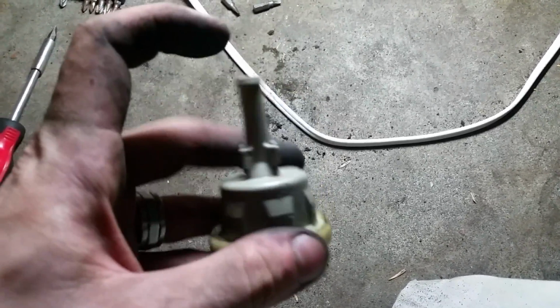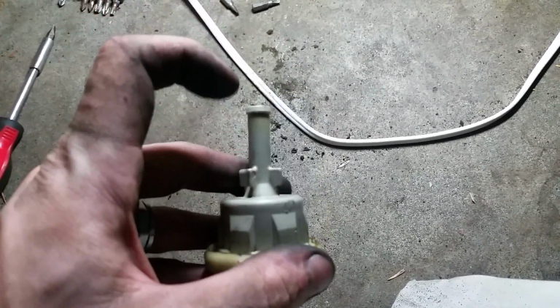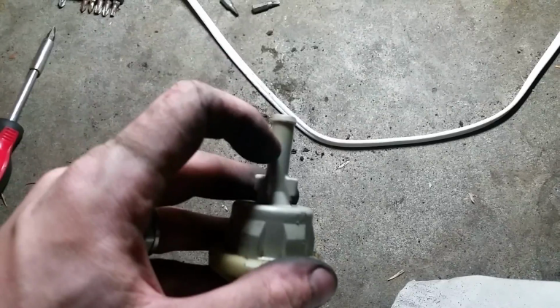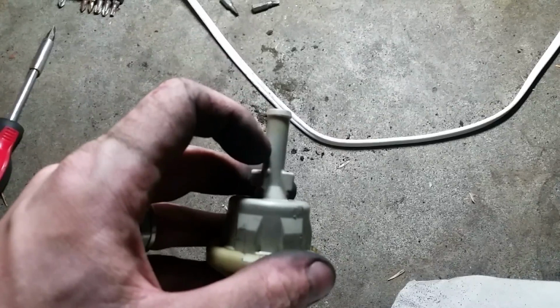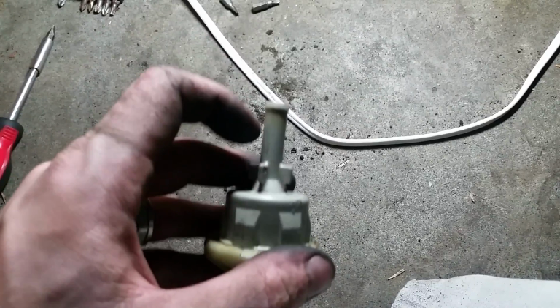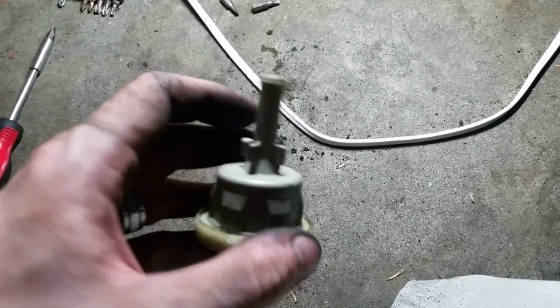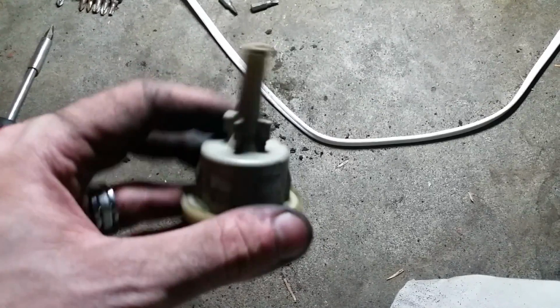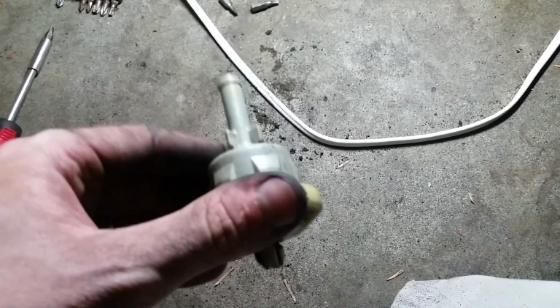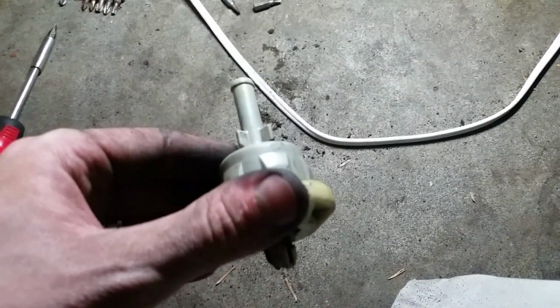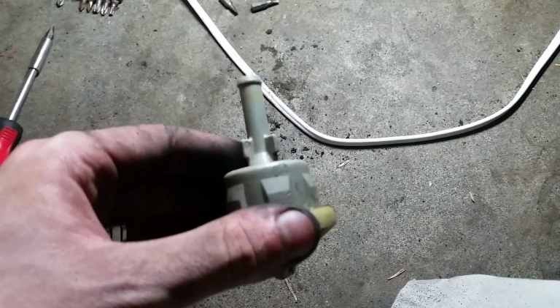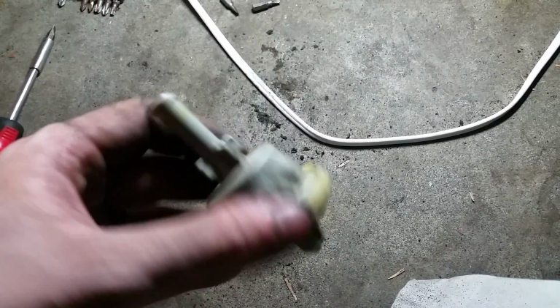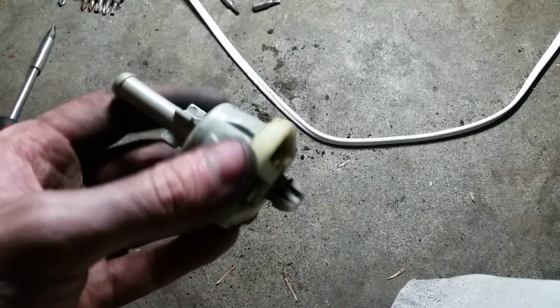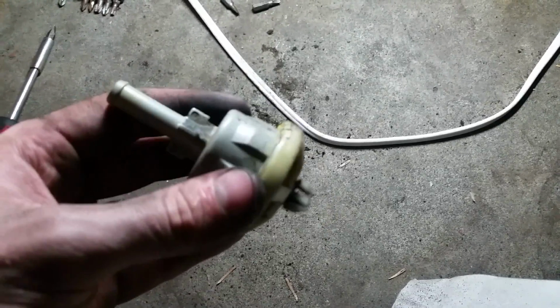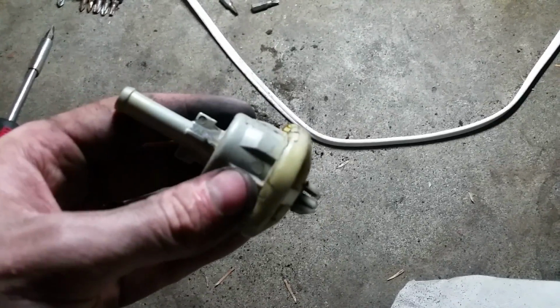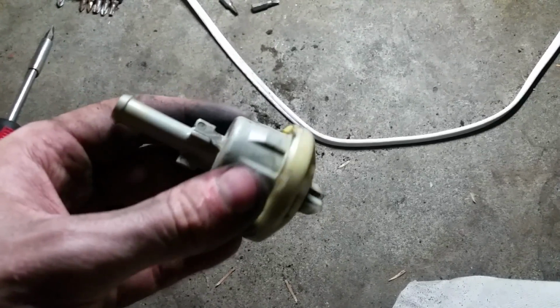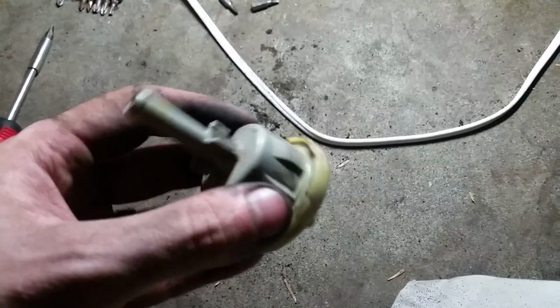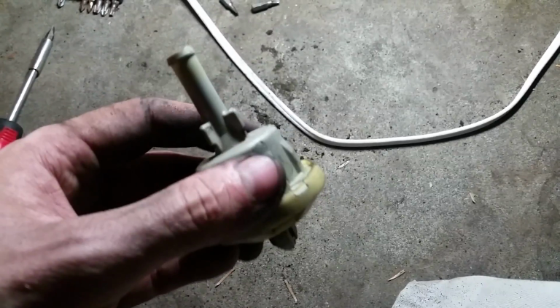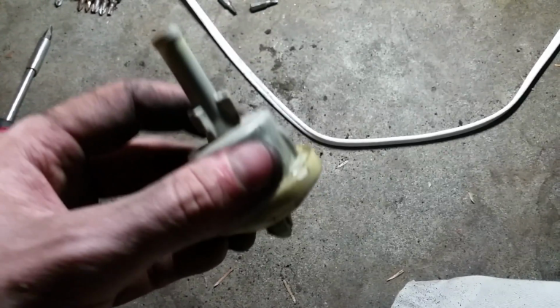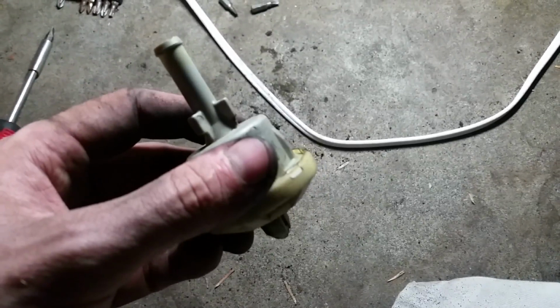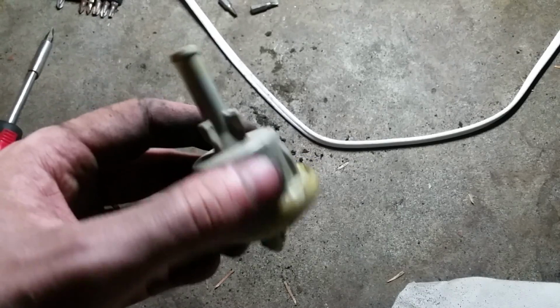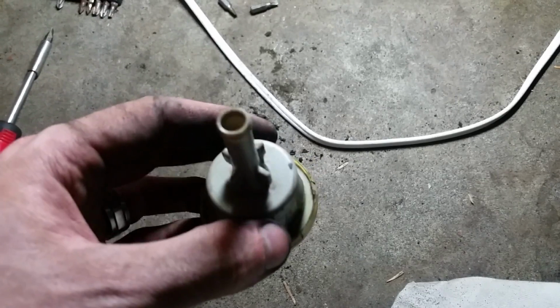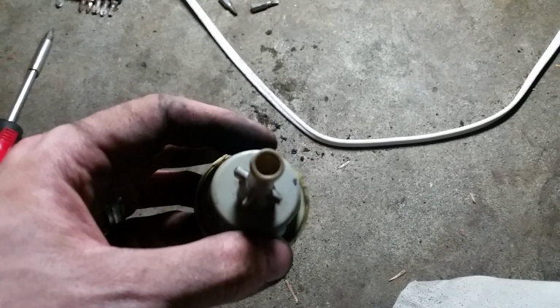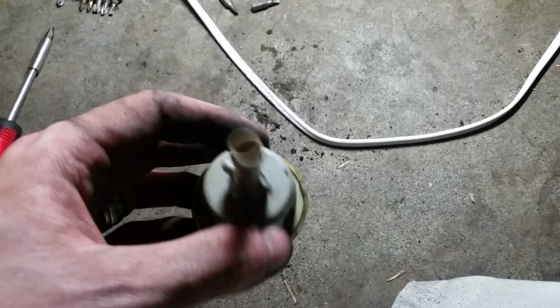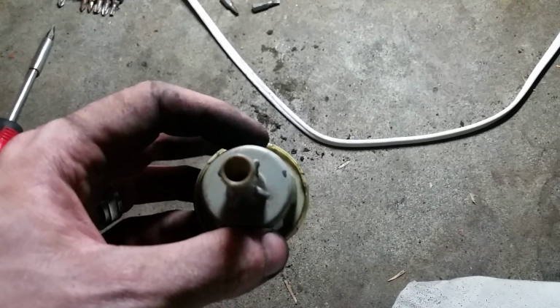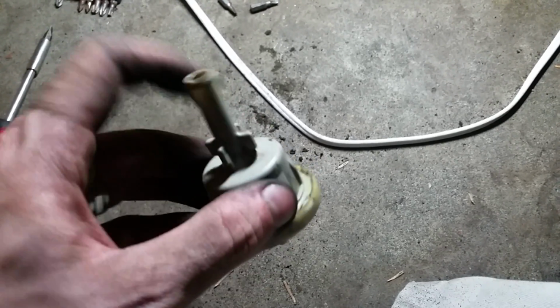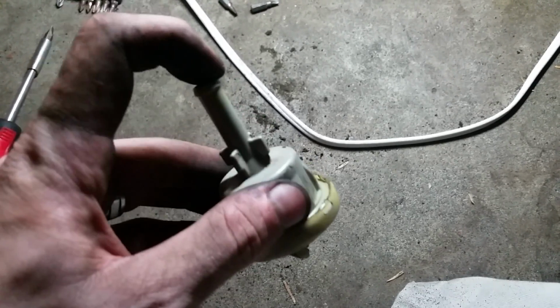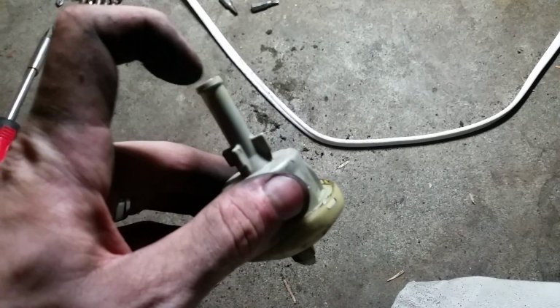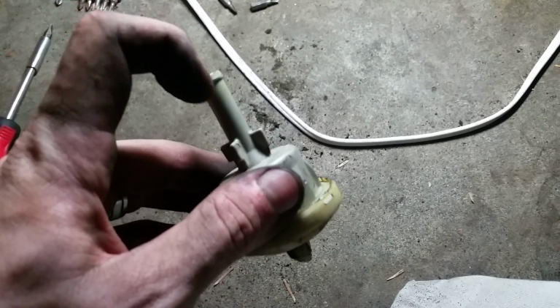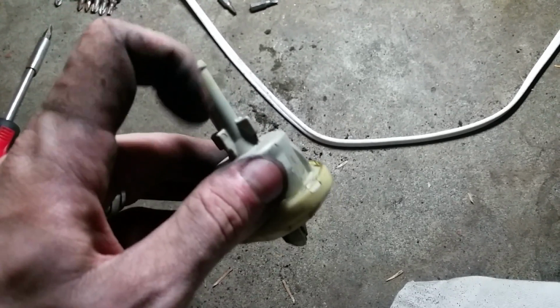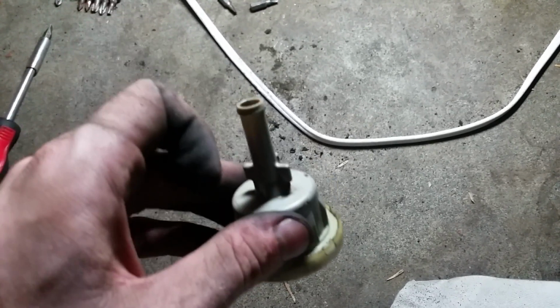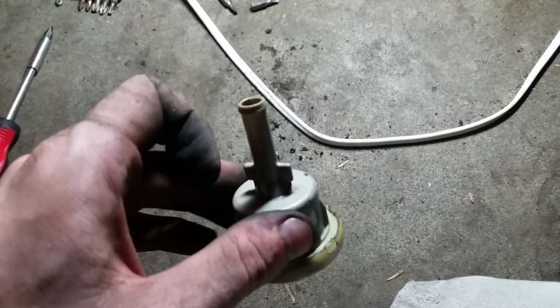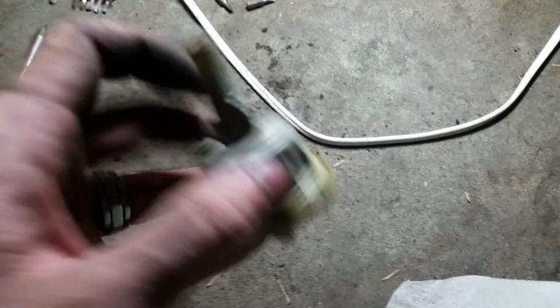So if you breathe into this and you can only breathe one way — which was my problem, I was building up too much pressure — you should be able to breathe into this and breathe out of this.